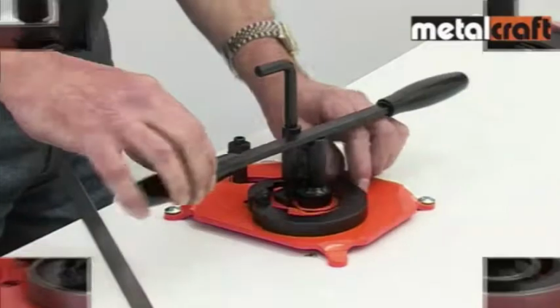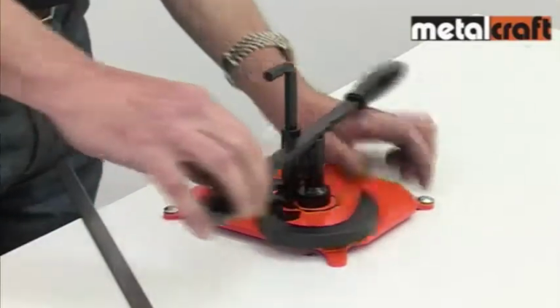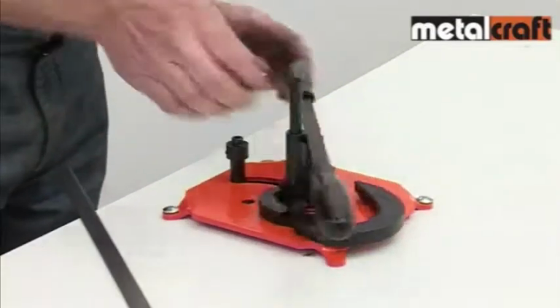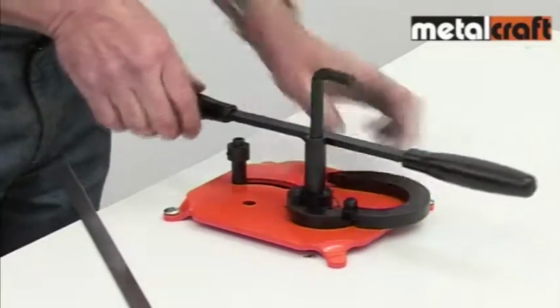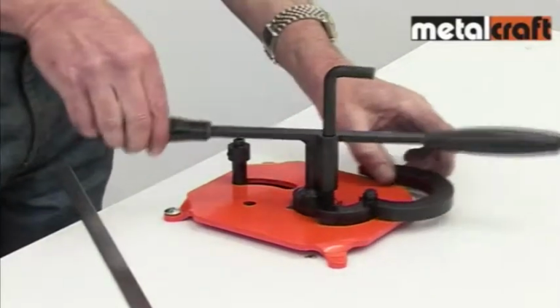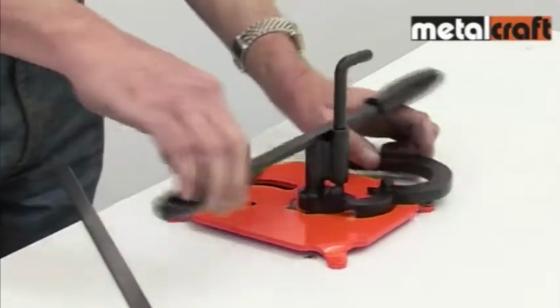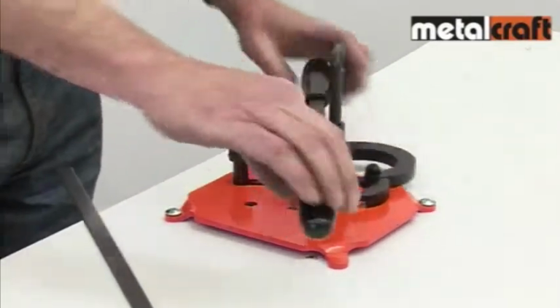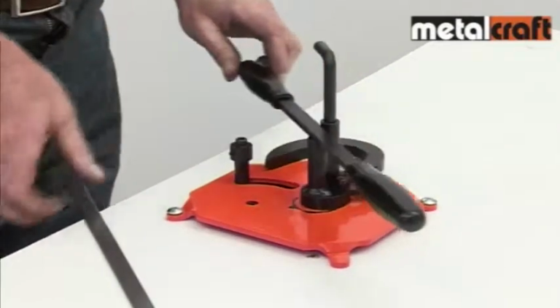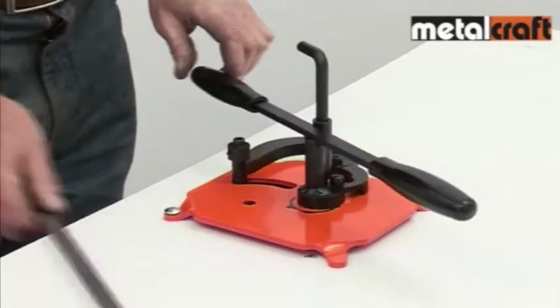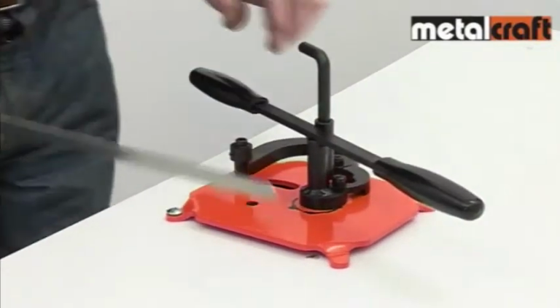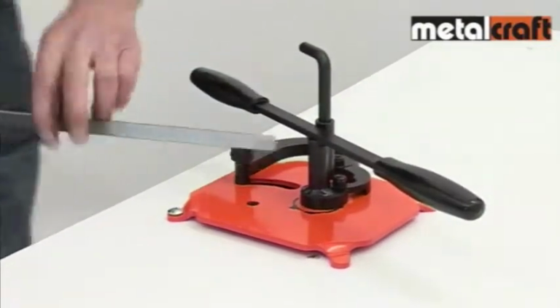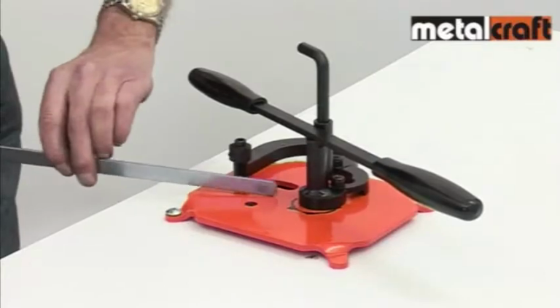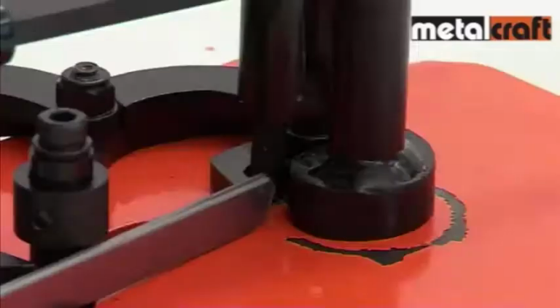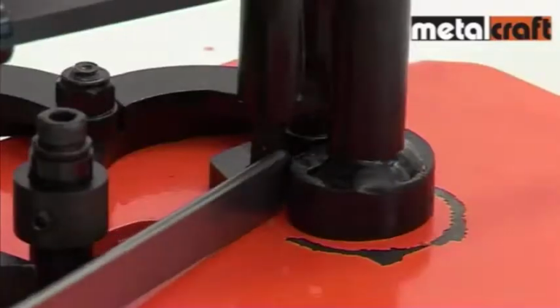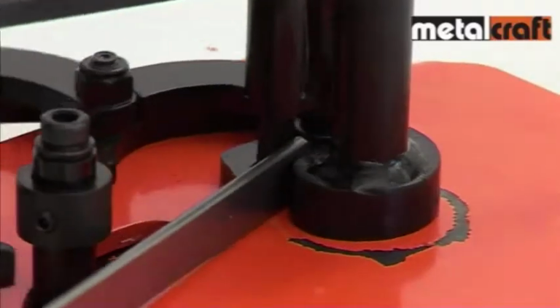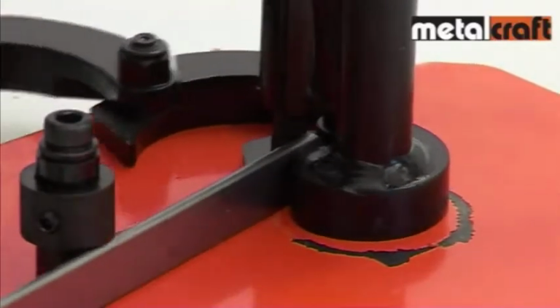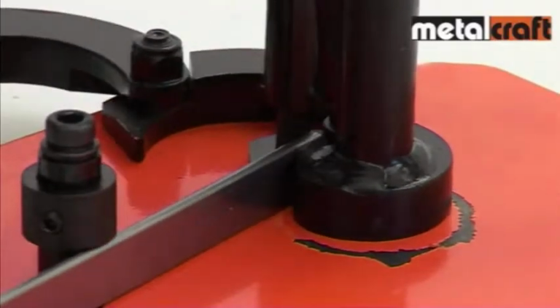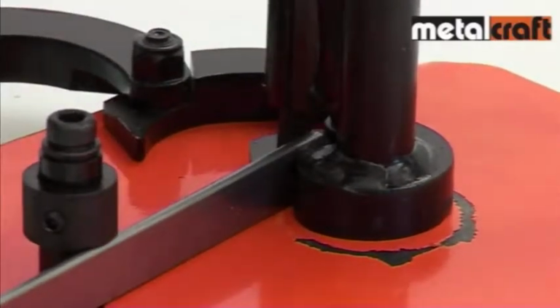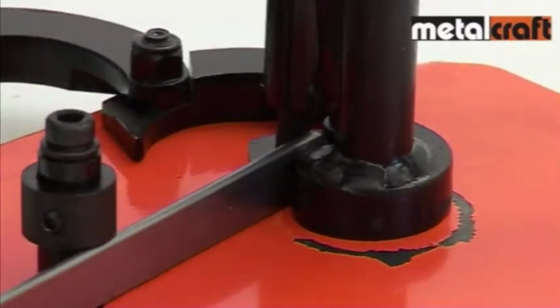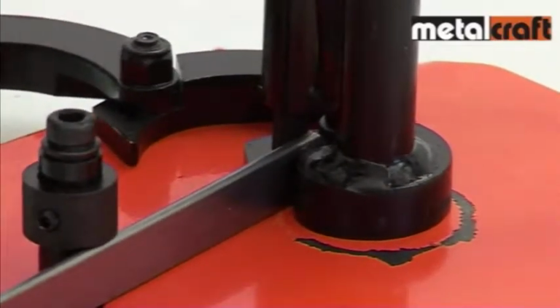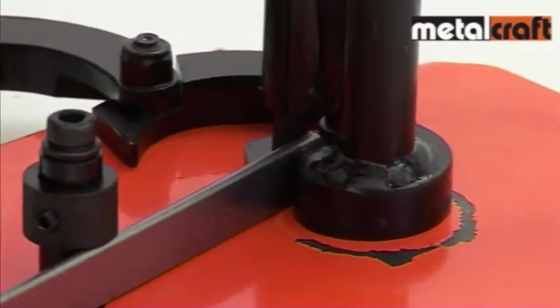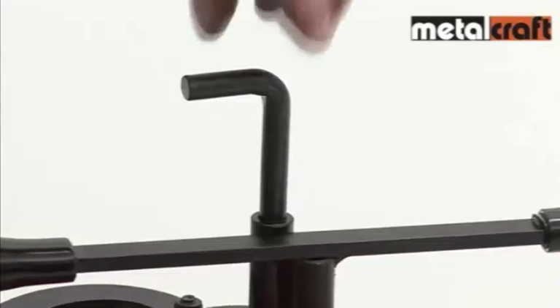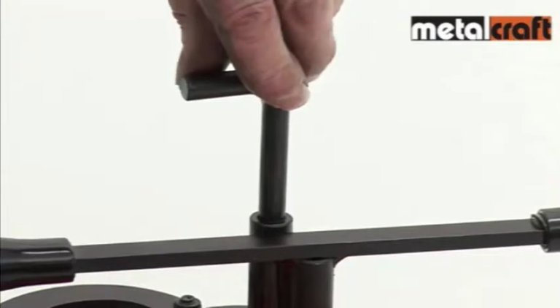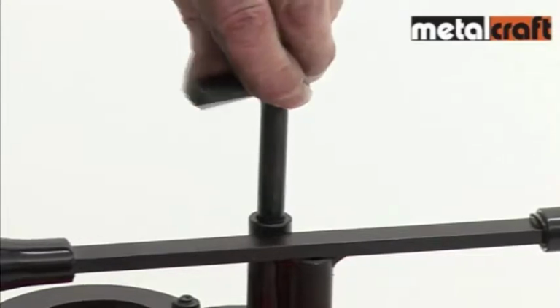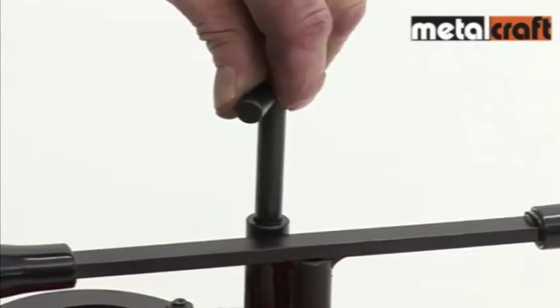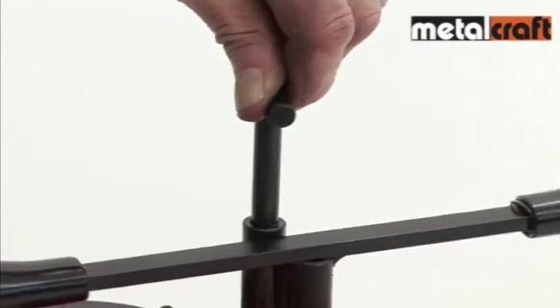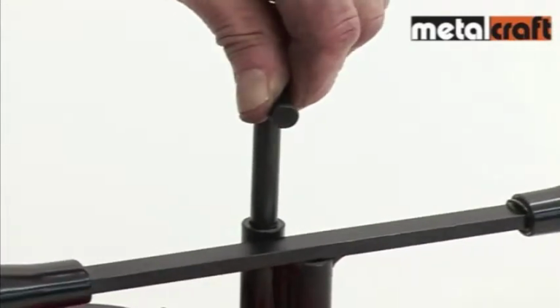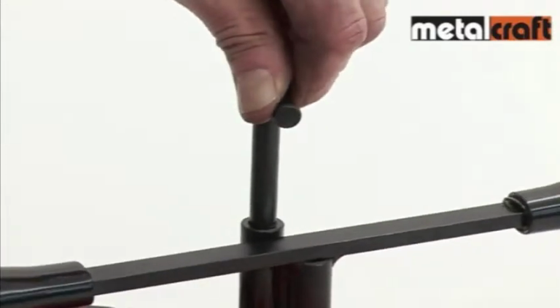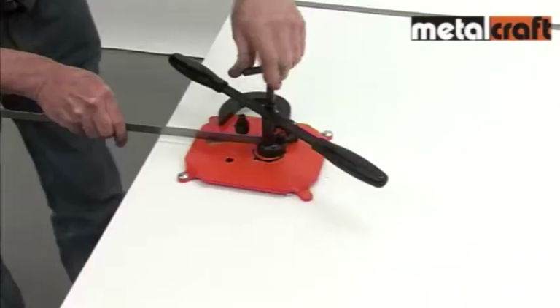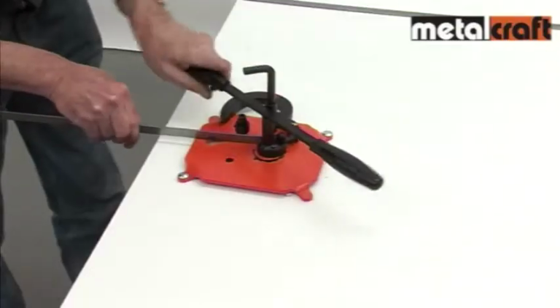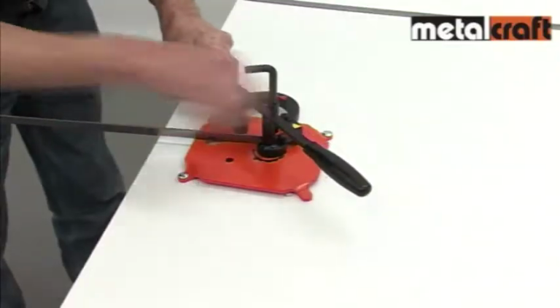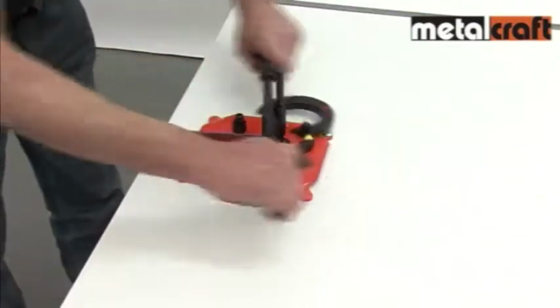Forming a scroll is easy. With the segments opened out and the pressure roller in the correct starting position, place the end of the steel strip in the slot in the centre segment and lock it into place with the locking bar. Then all you have to do is to turn the handles.